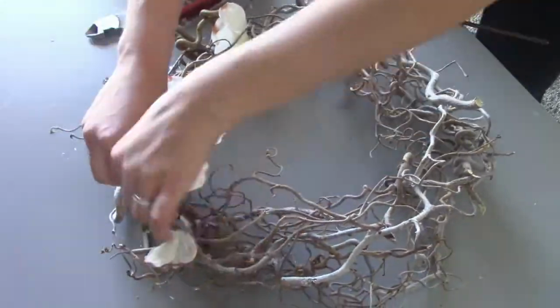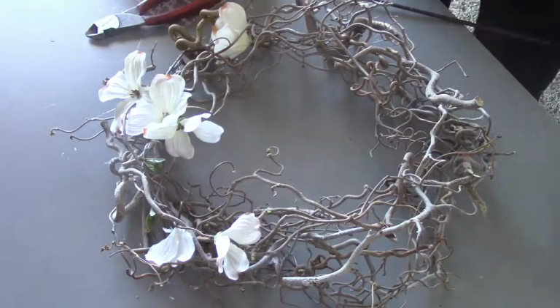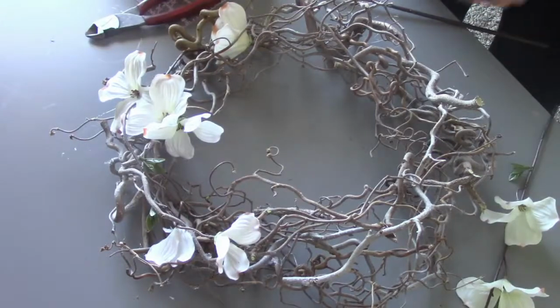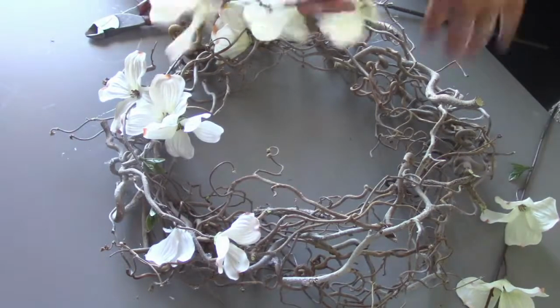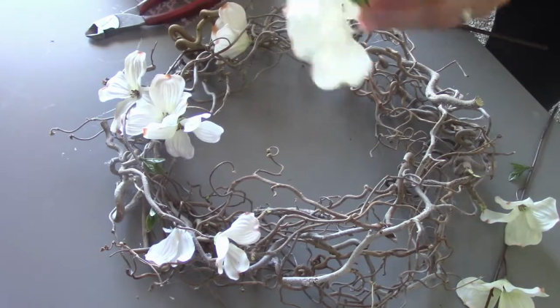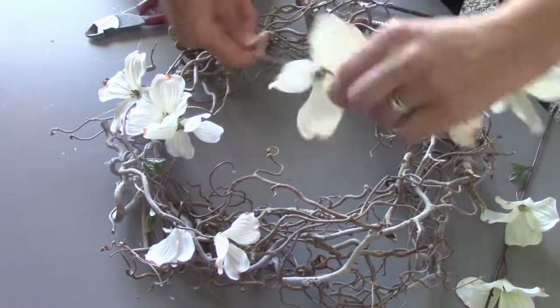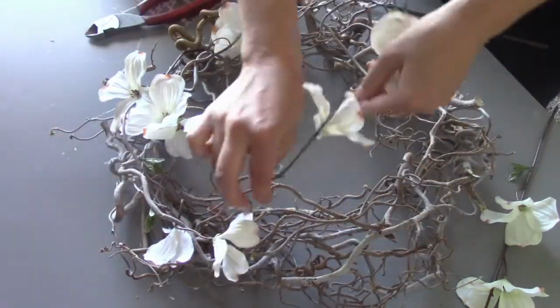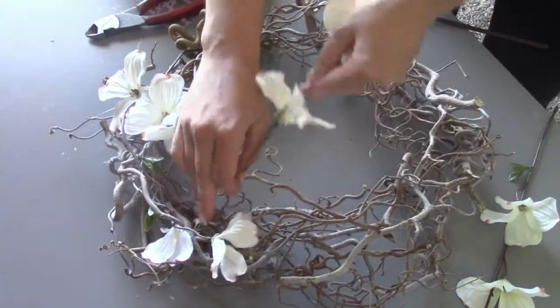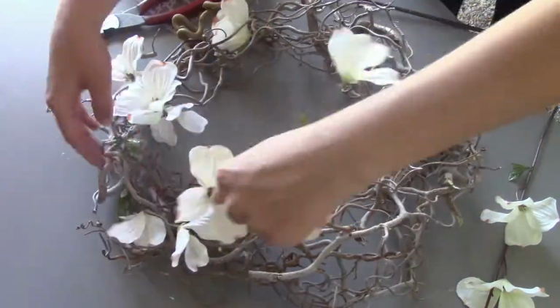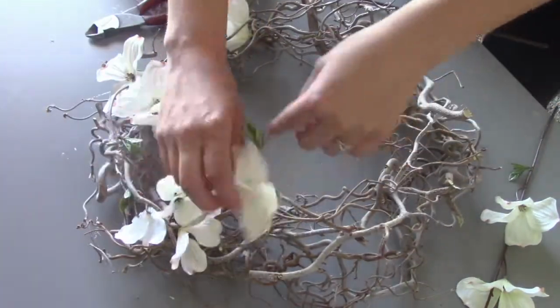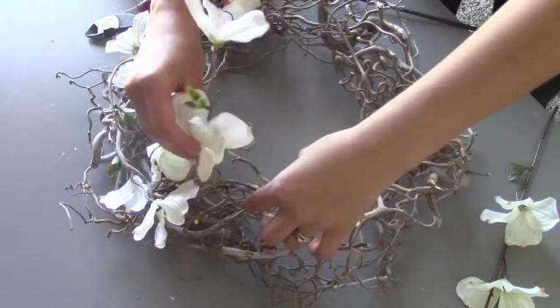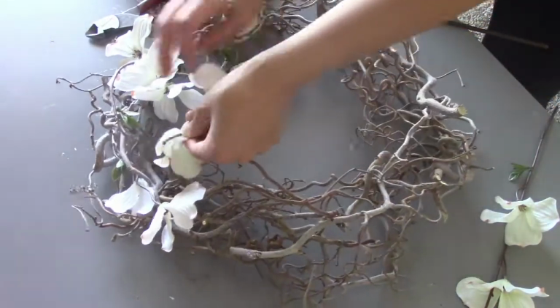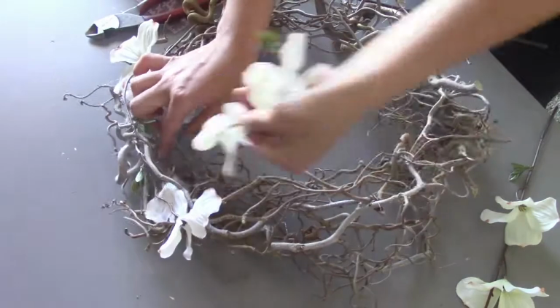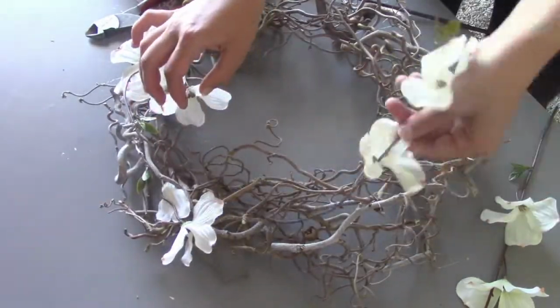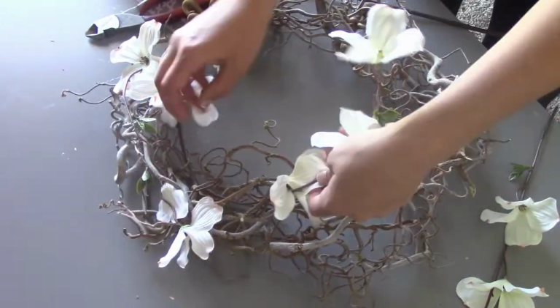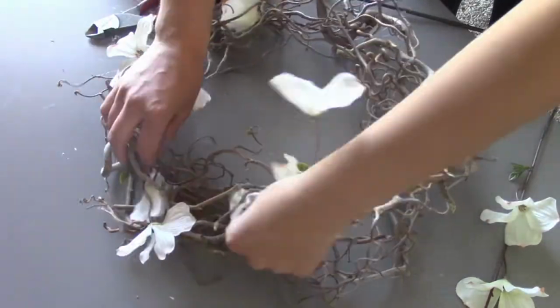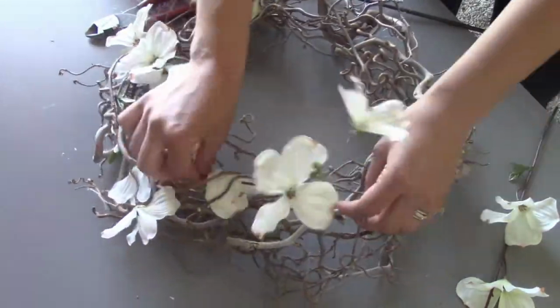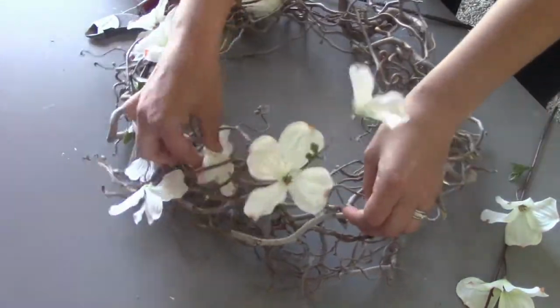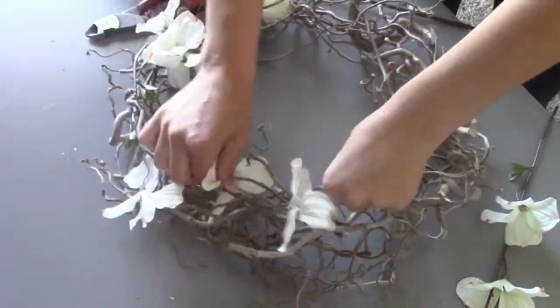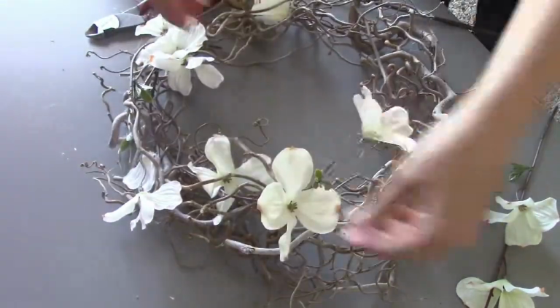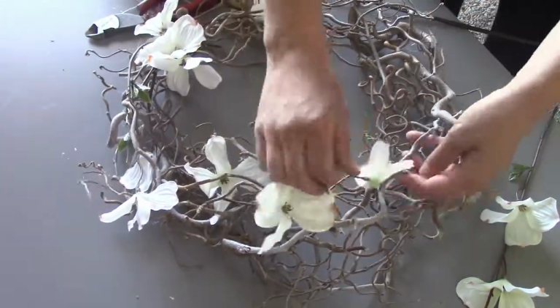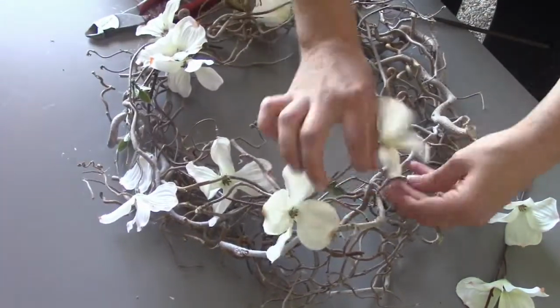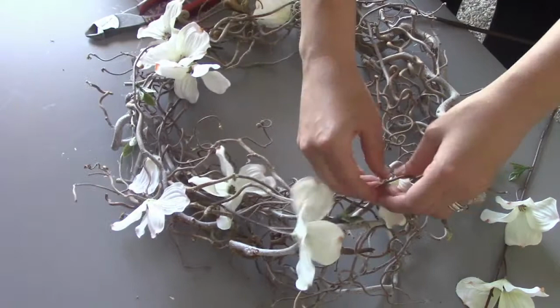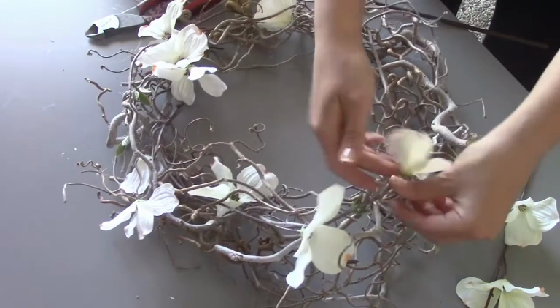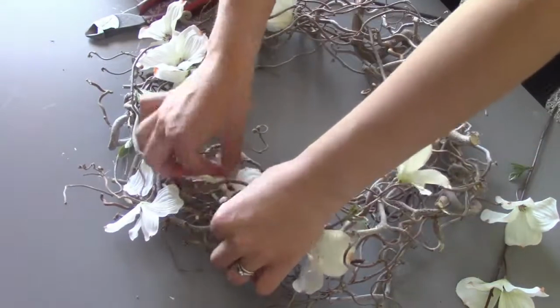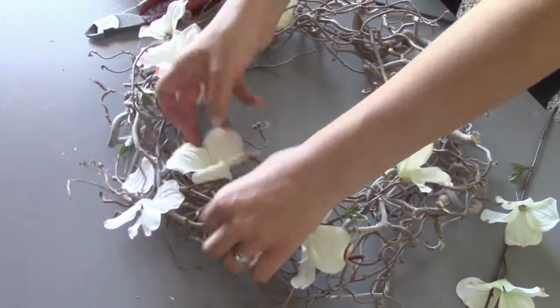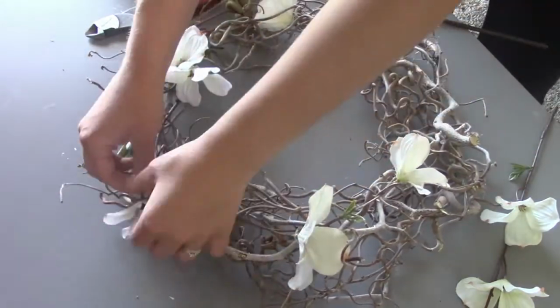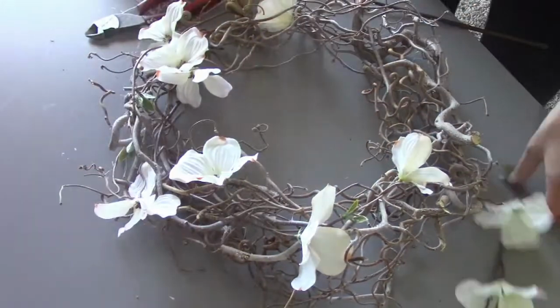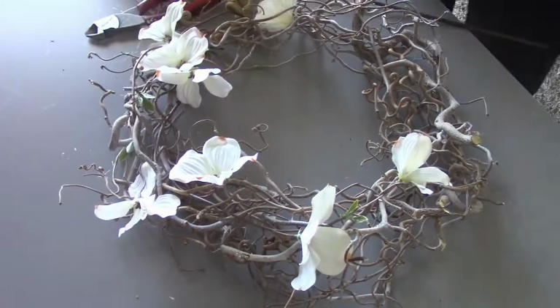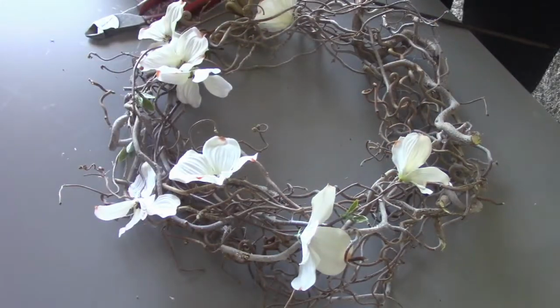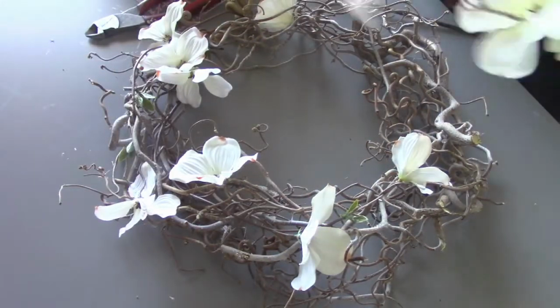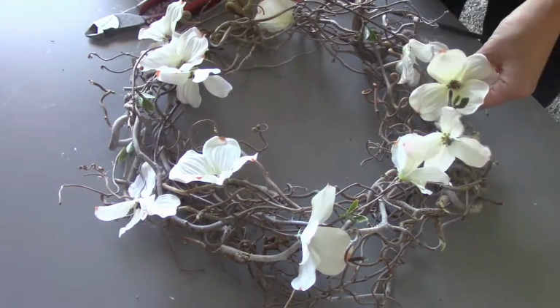And that's how I did it. The flowers cost roughly around $3, so I made a beautiful wreath for just $3. Pretty awesome, huh? One beautiful wreath done.